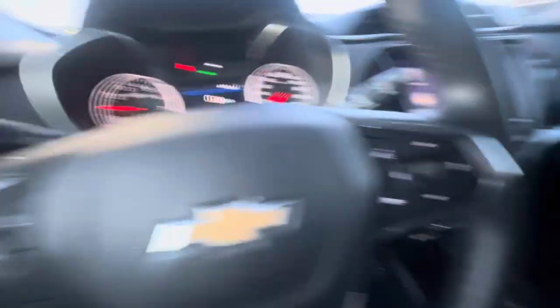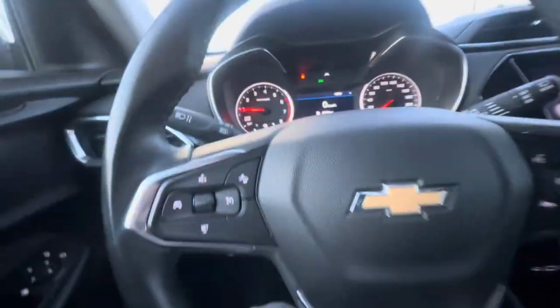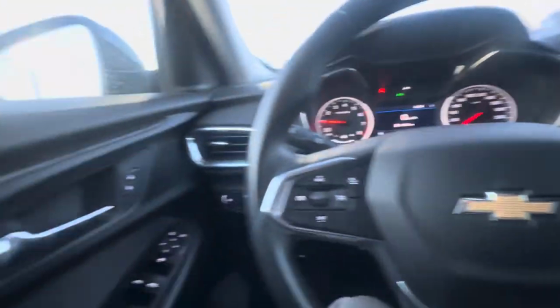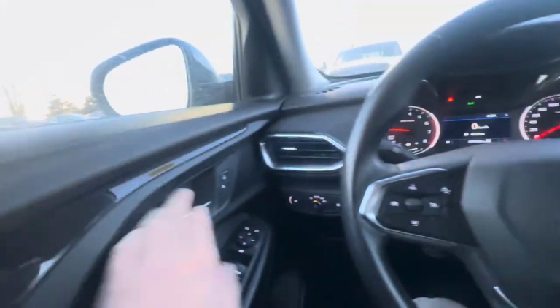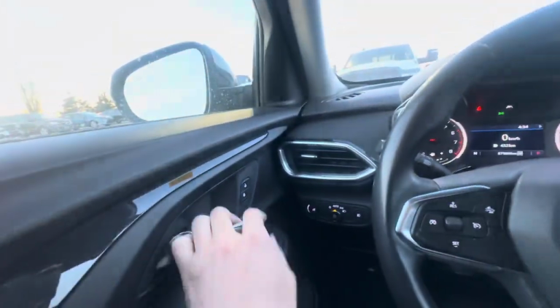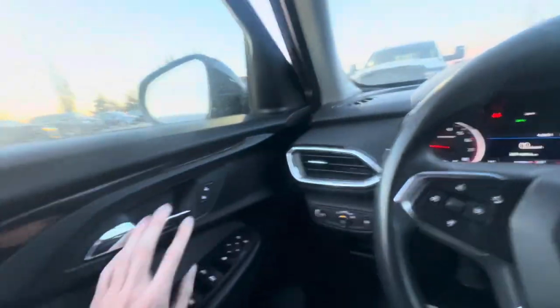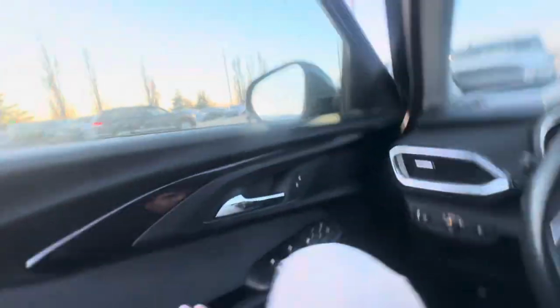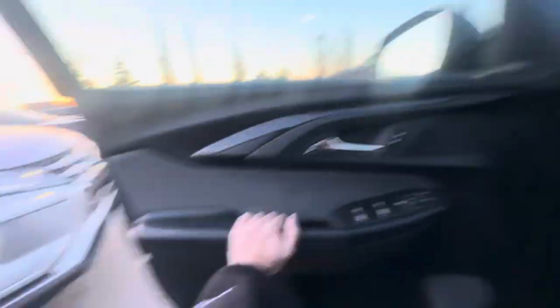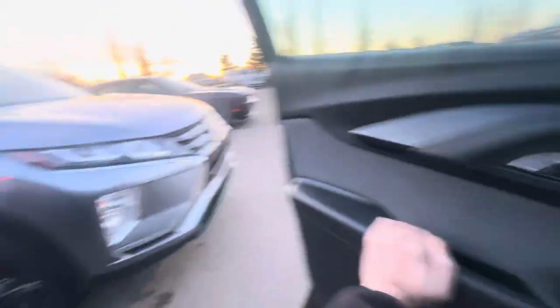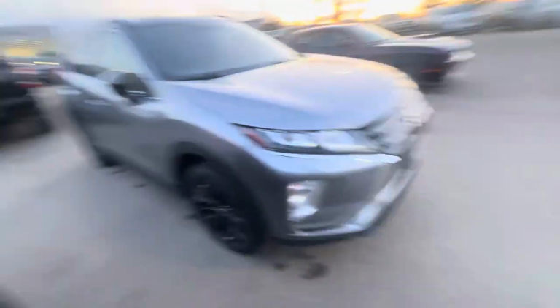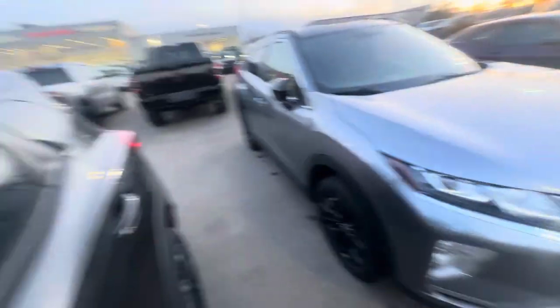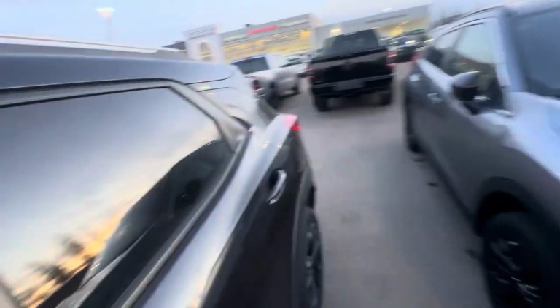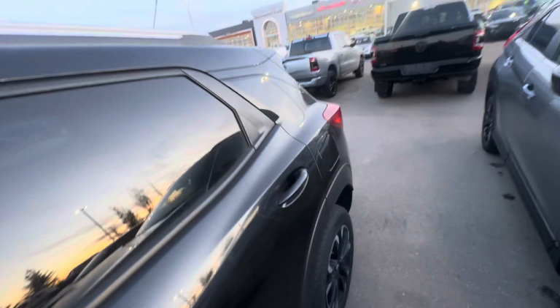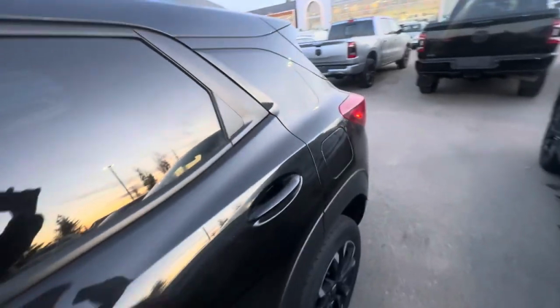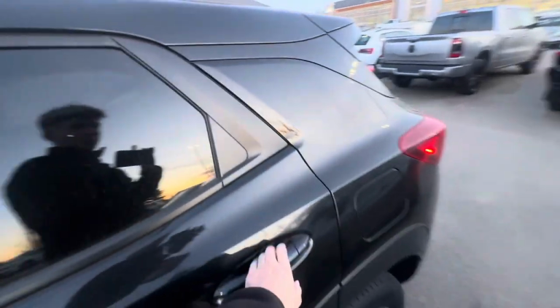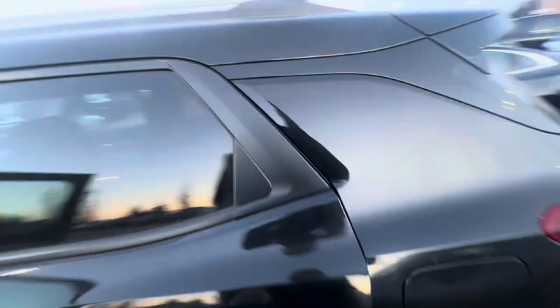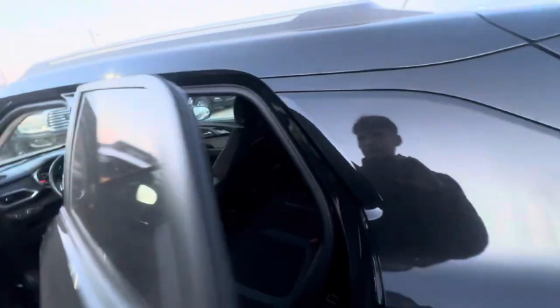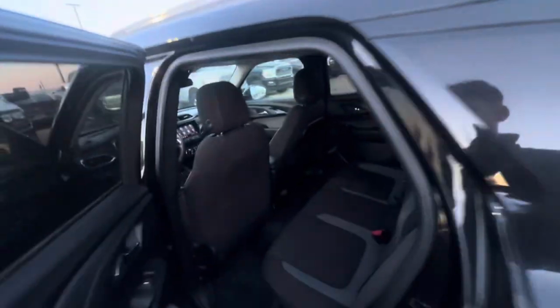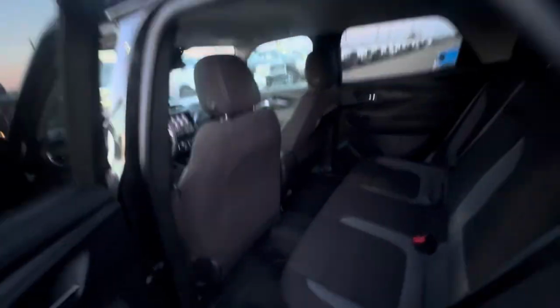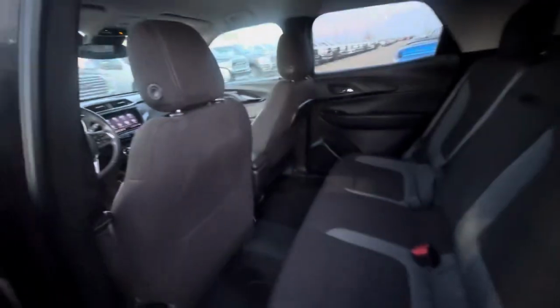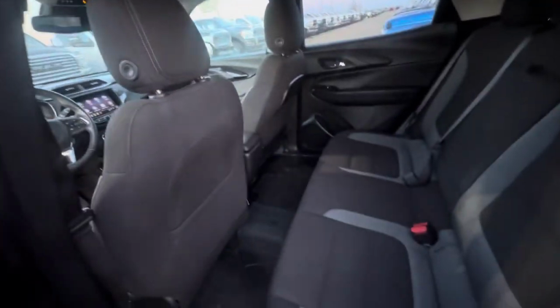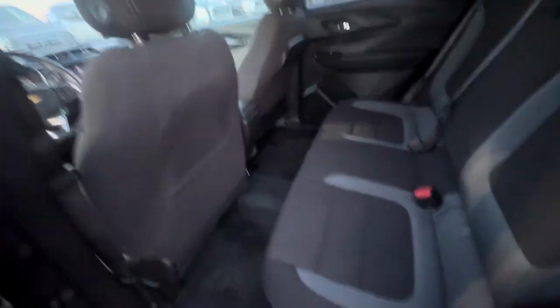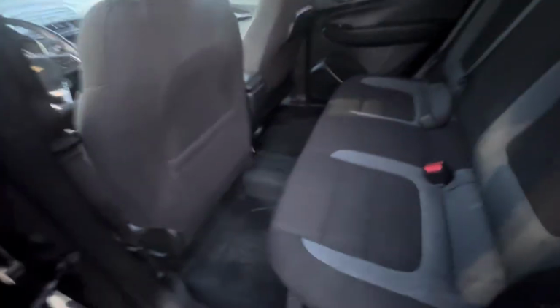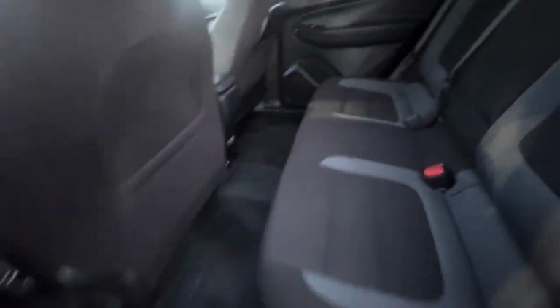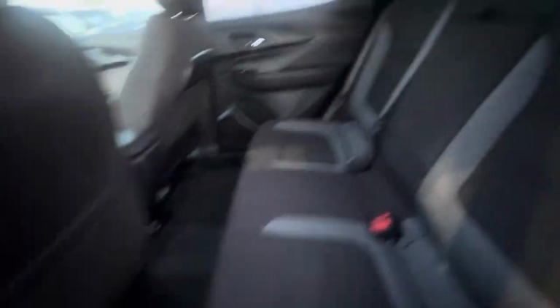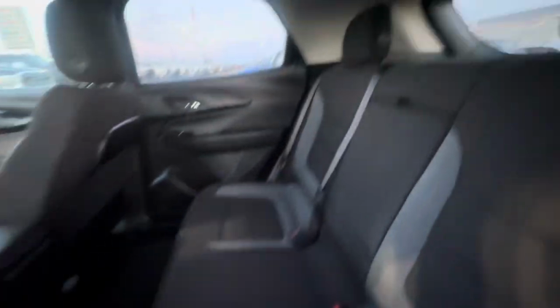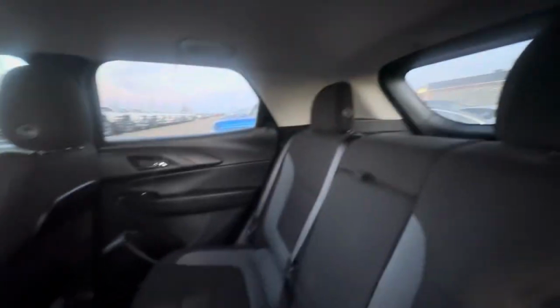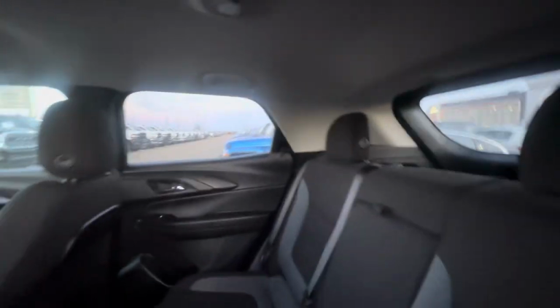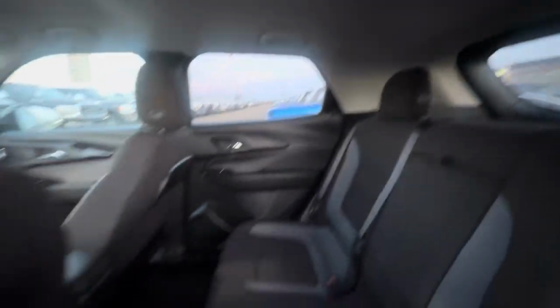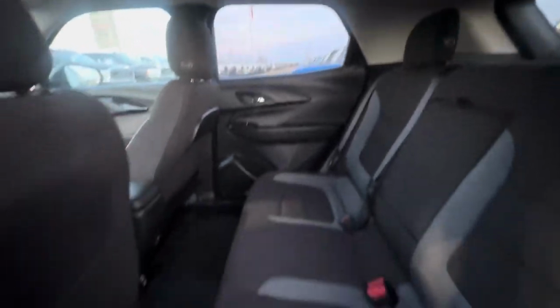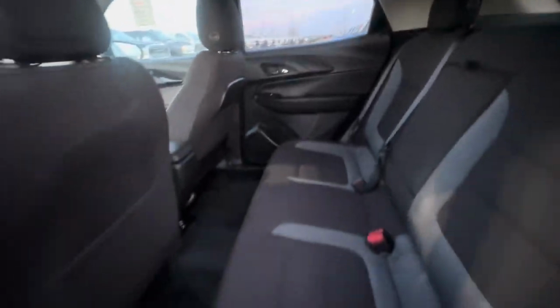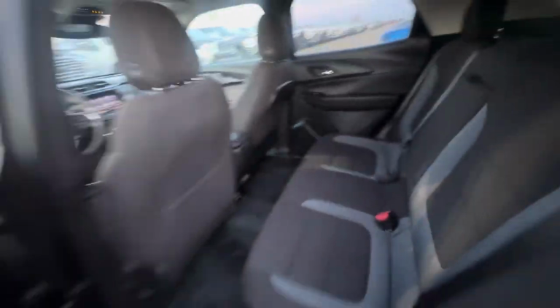It has beautiful, very spacious seats. It's a very spacious SUV — I'll bring you around to the back seat, and there's tons of room back here.